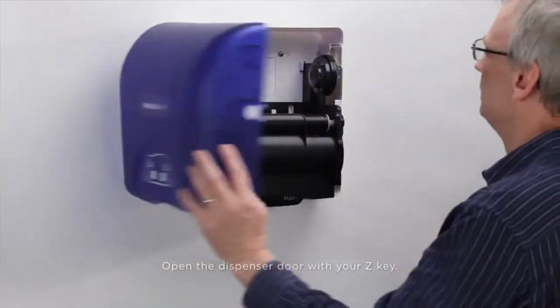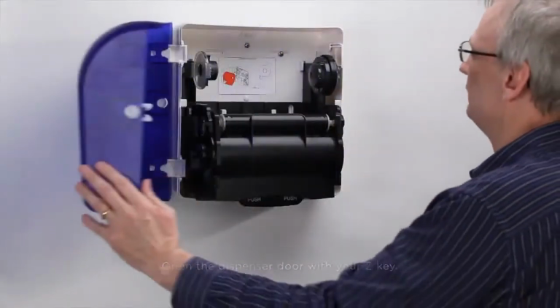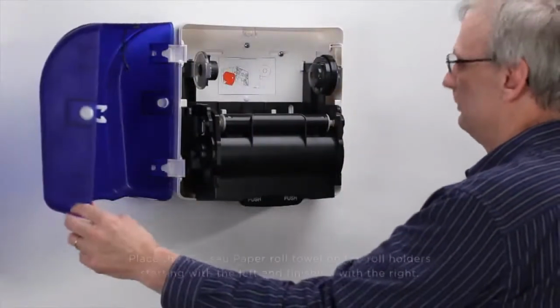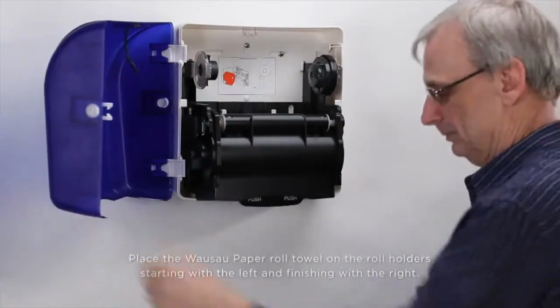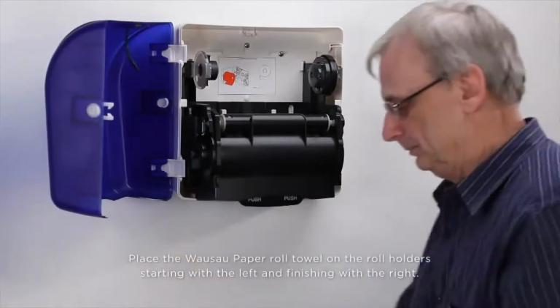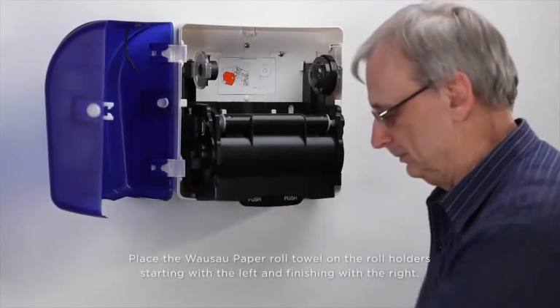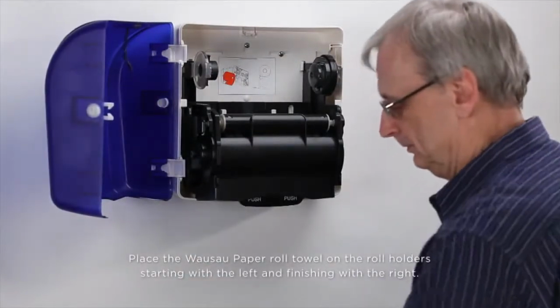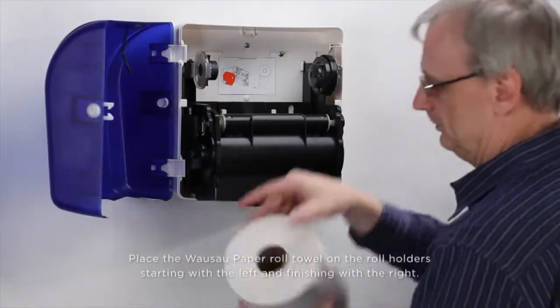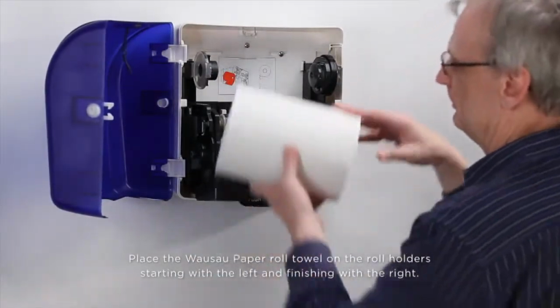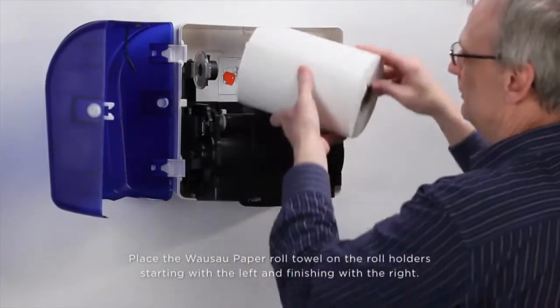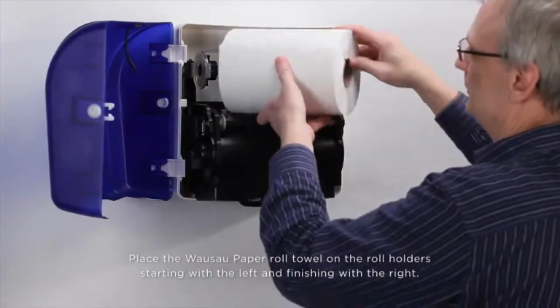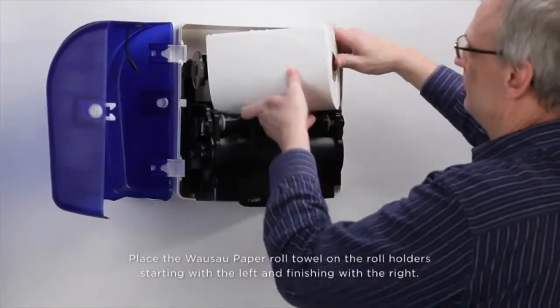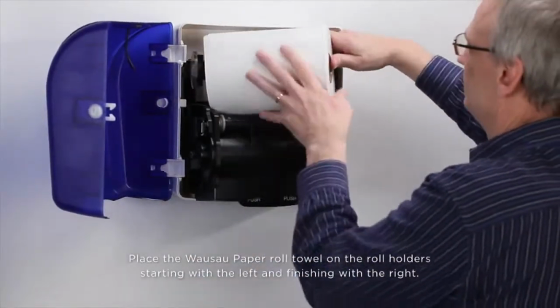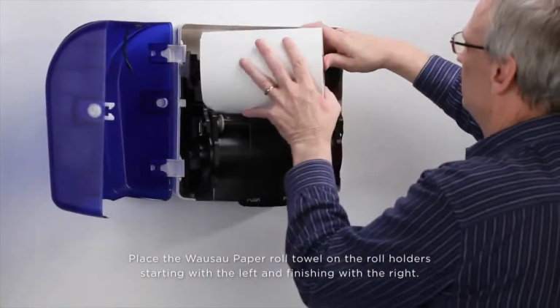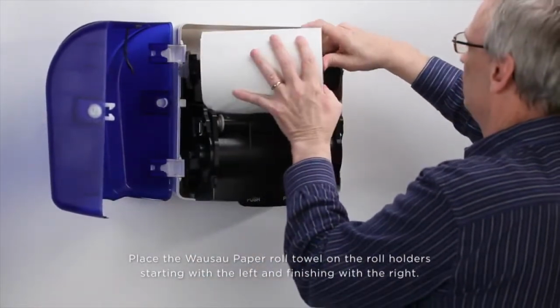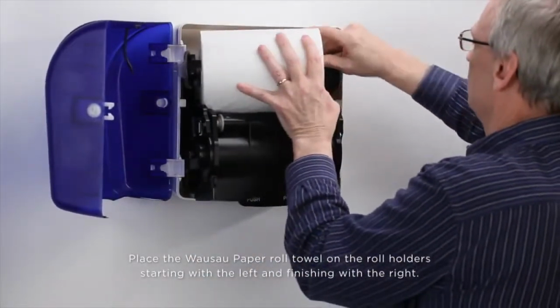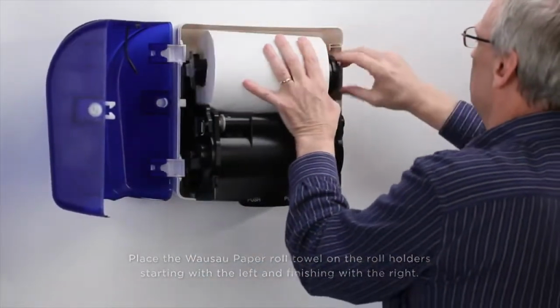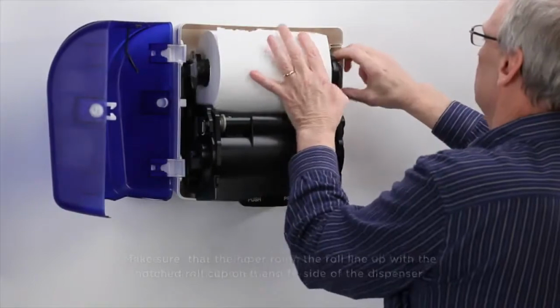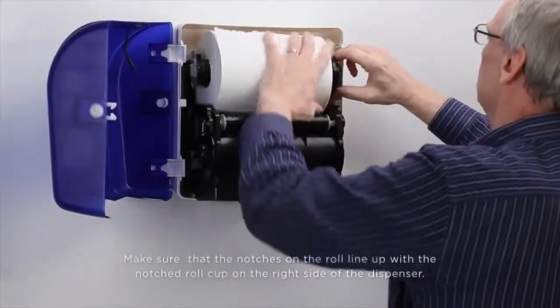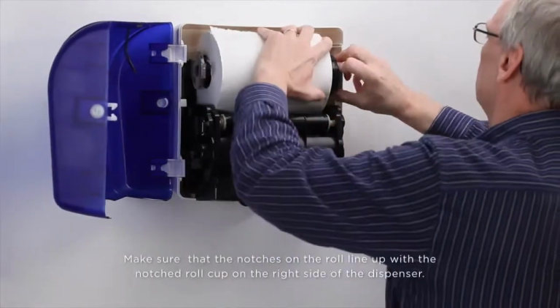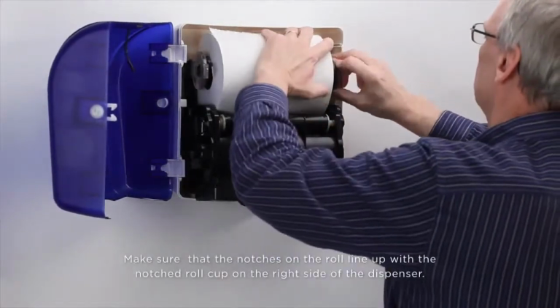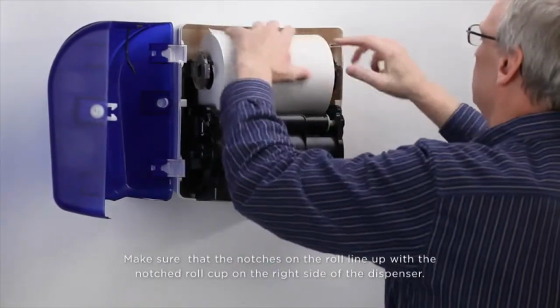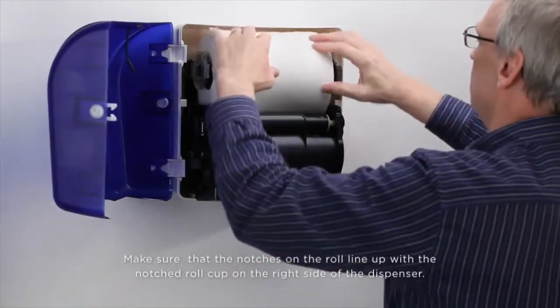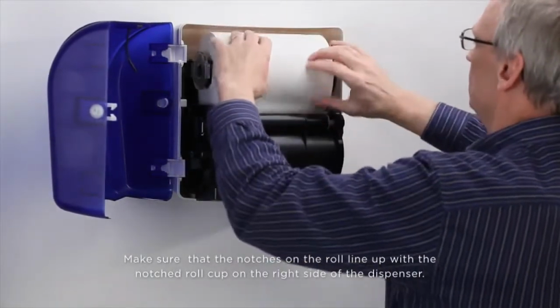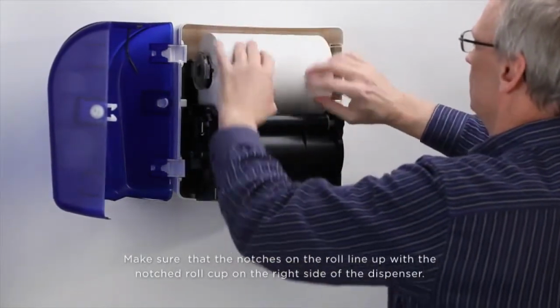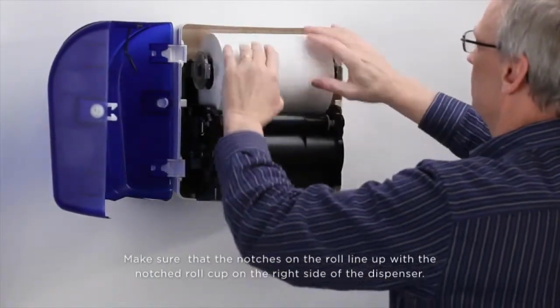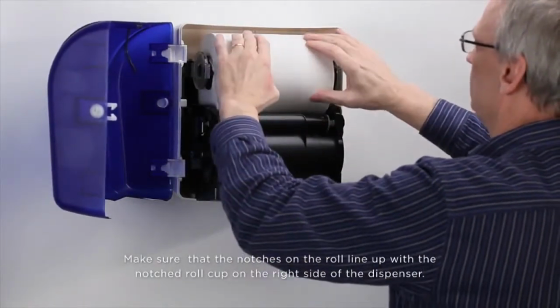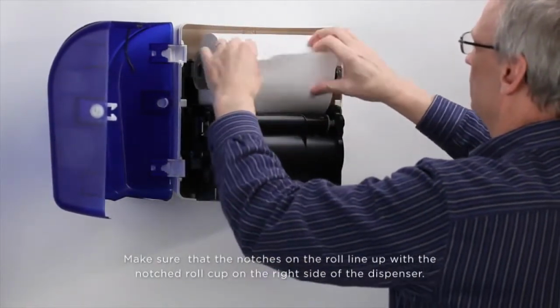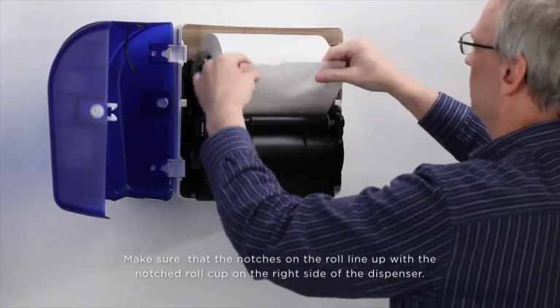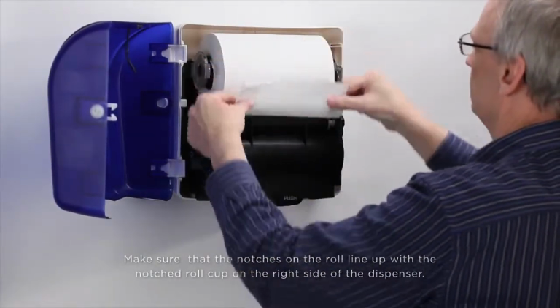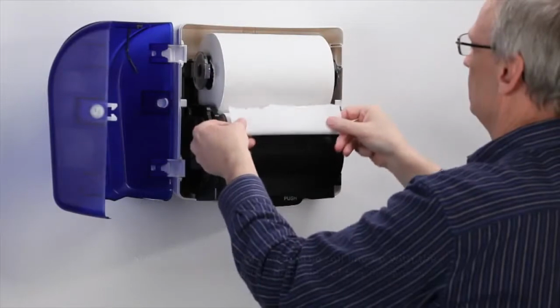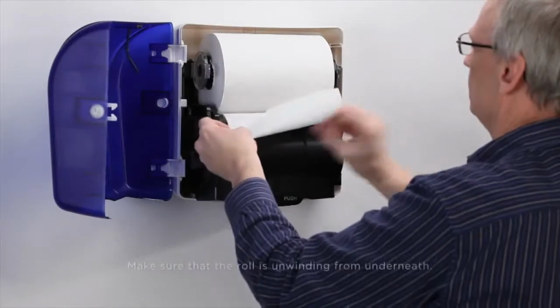Place the Wausau paper roll towel on the roll holder, starting with the left and finishing with the right. Make sure that the notches on the roll line up with the notch roll cup on the right side of the dispenser.